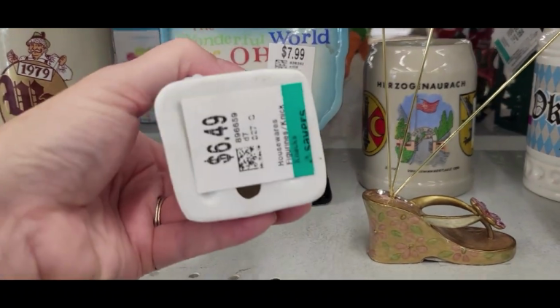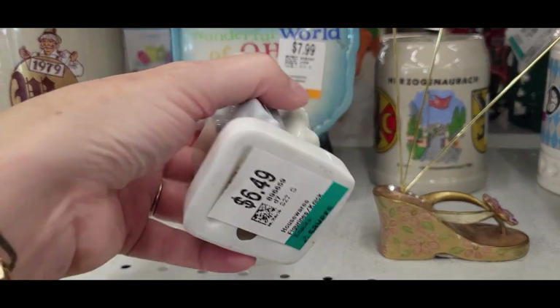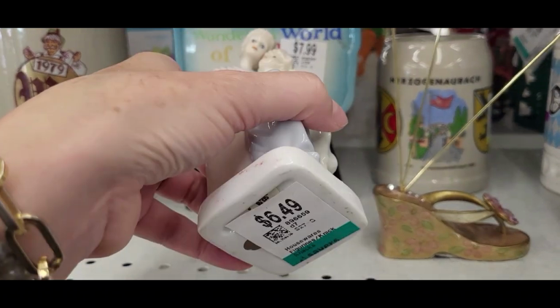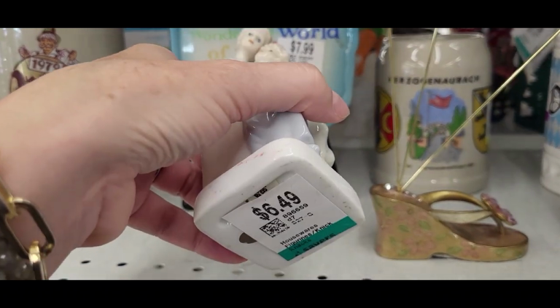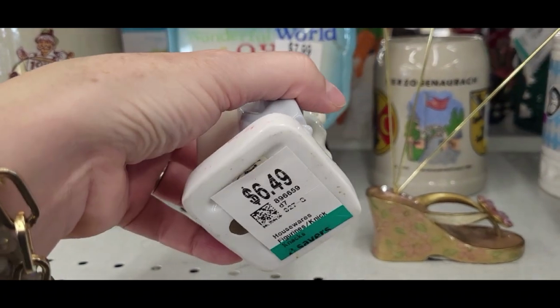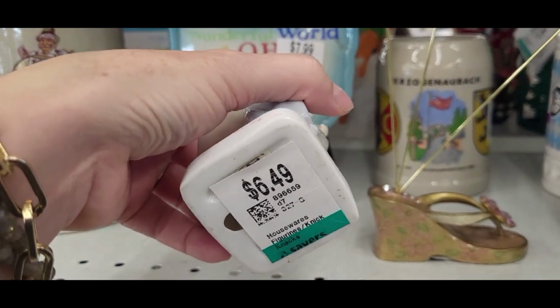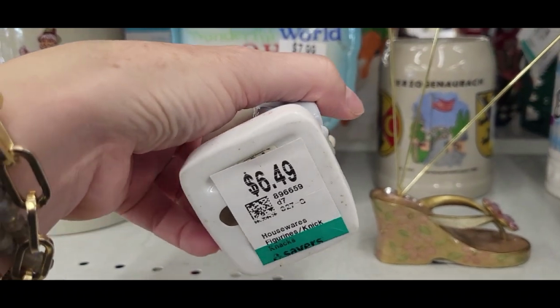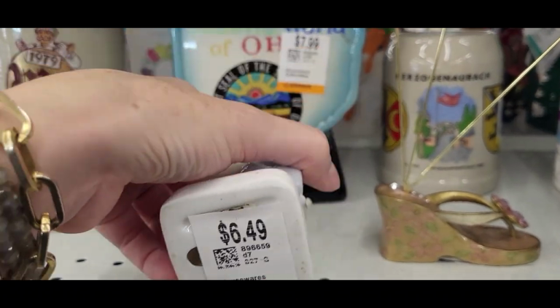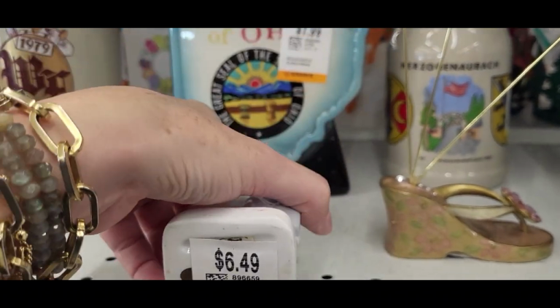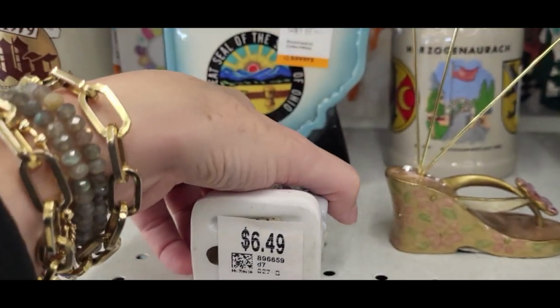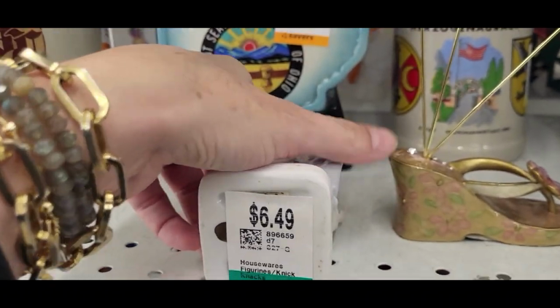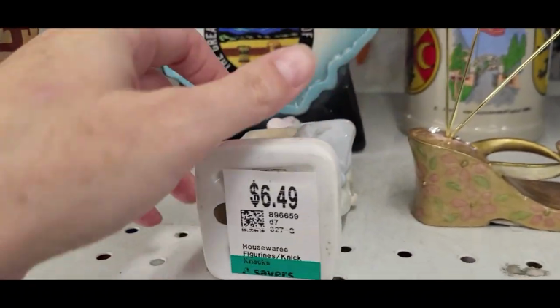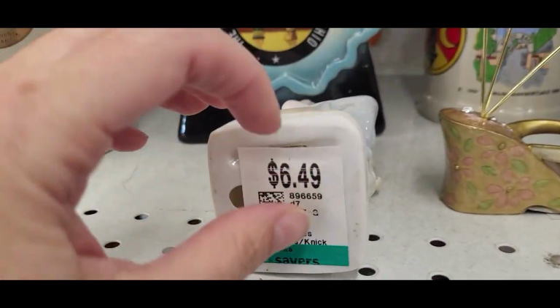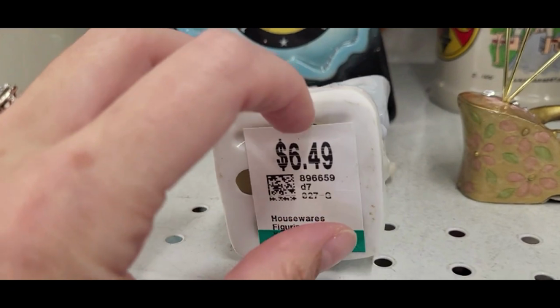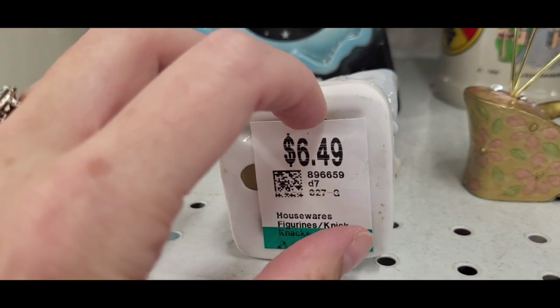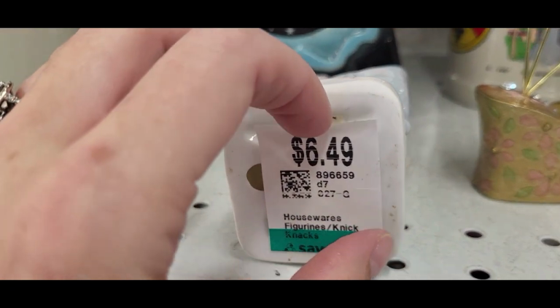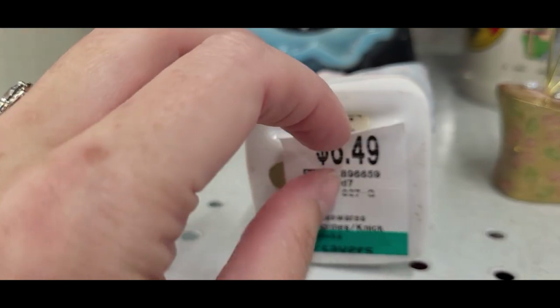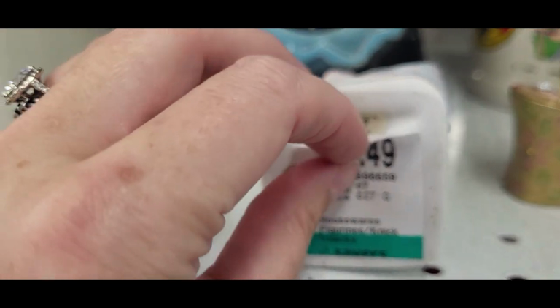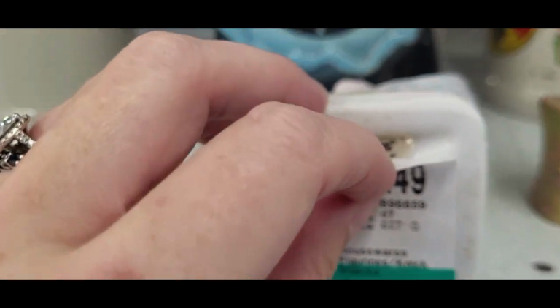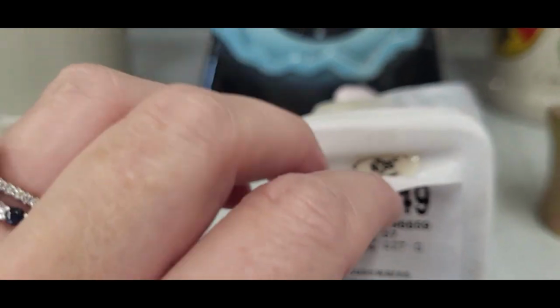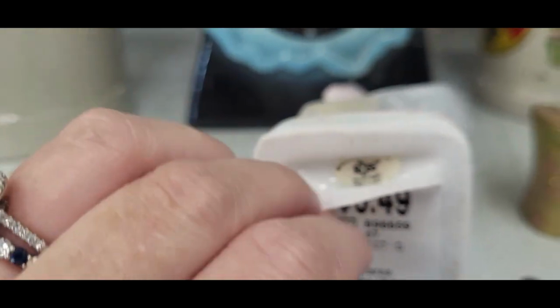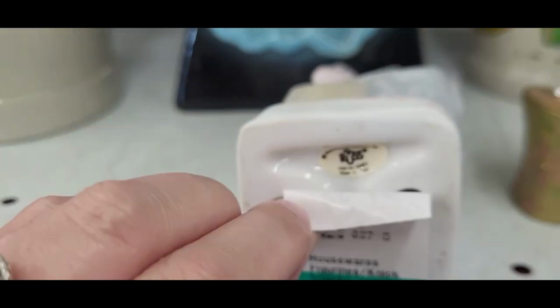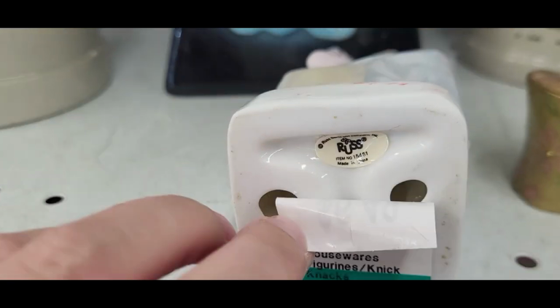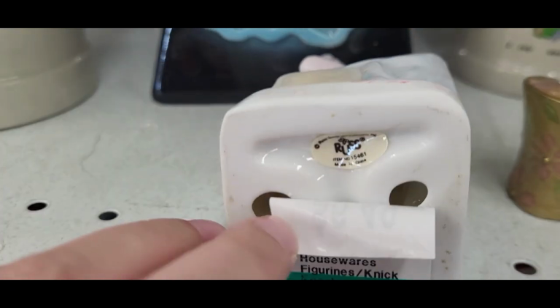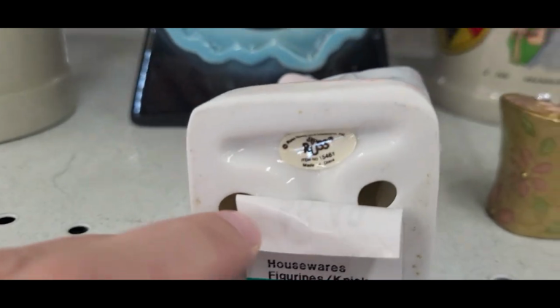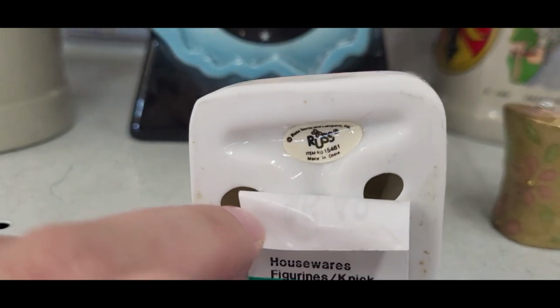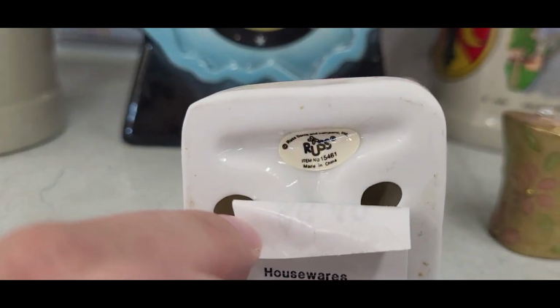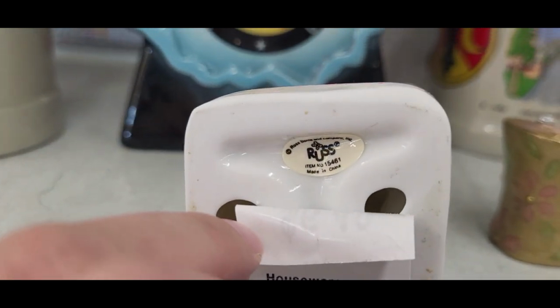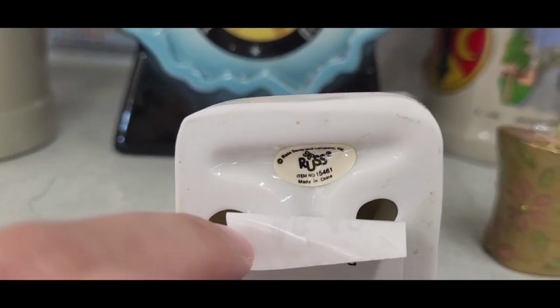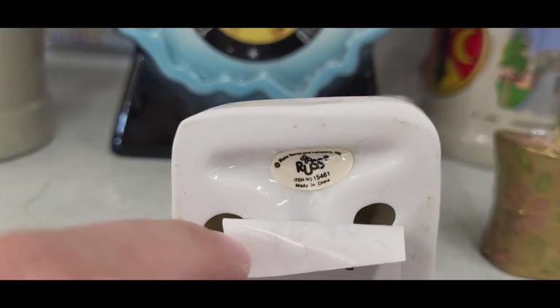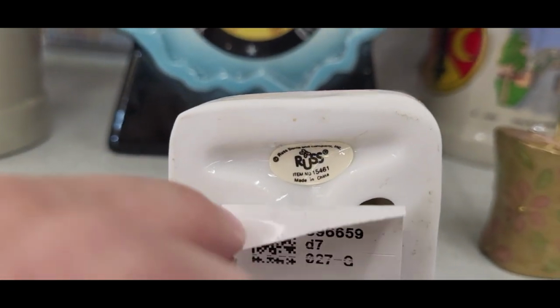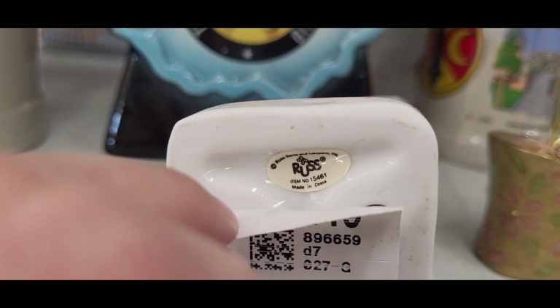This item looks like it might be made in China but now I actually see a sticker here — it looks like Russ.